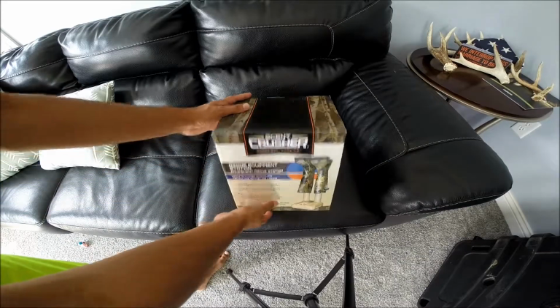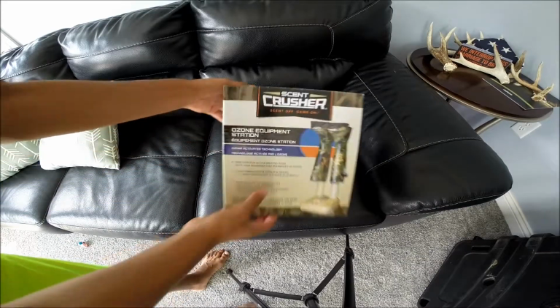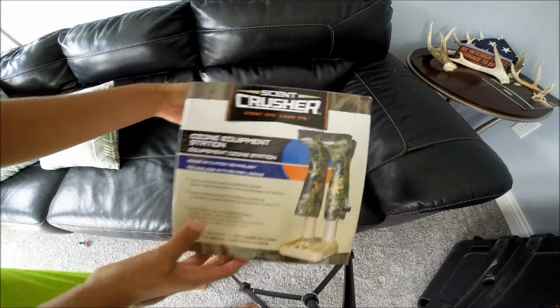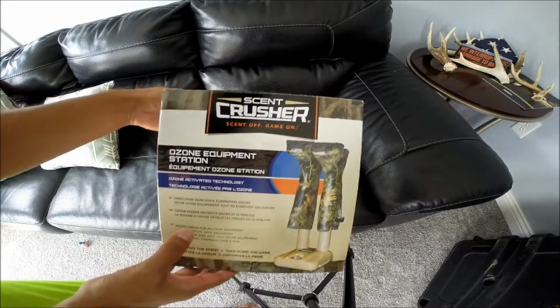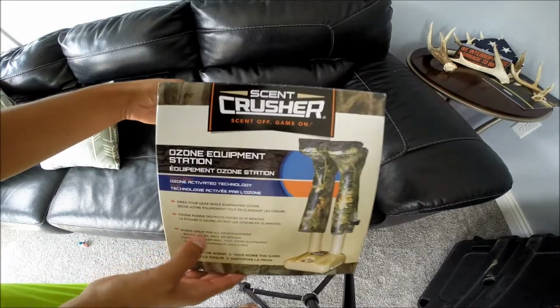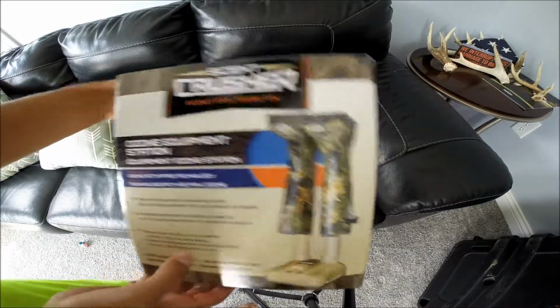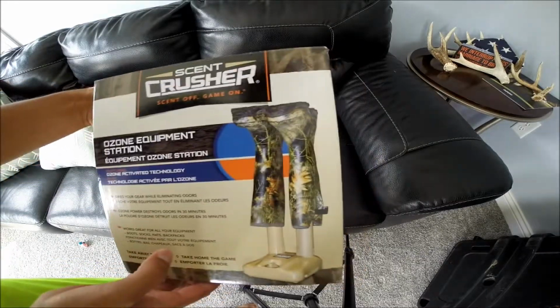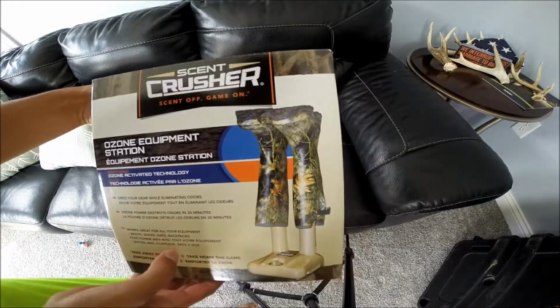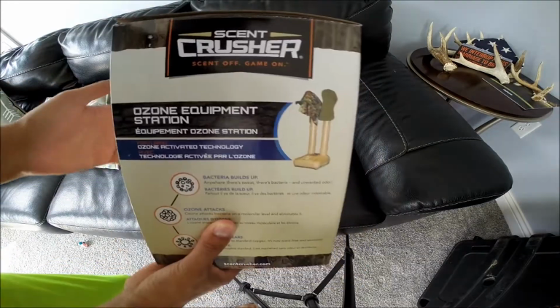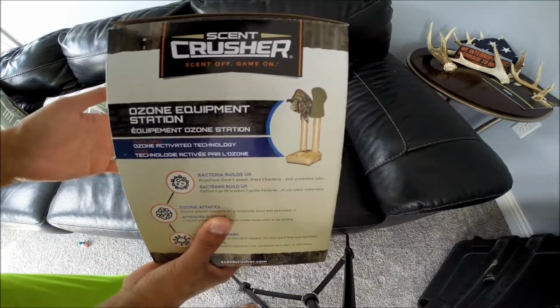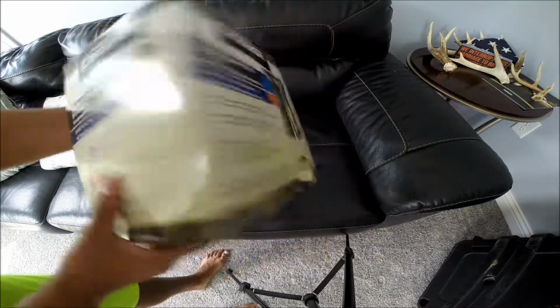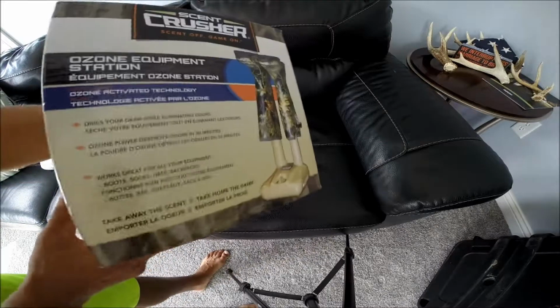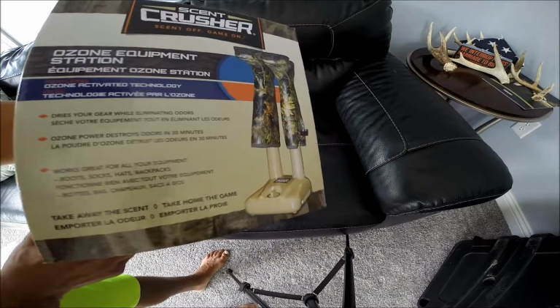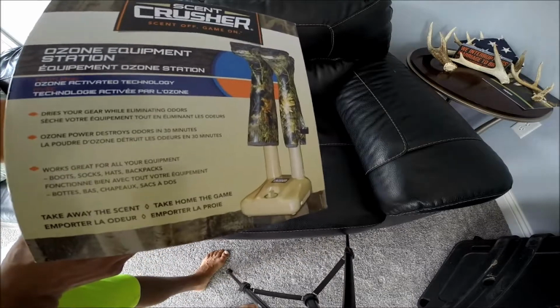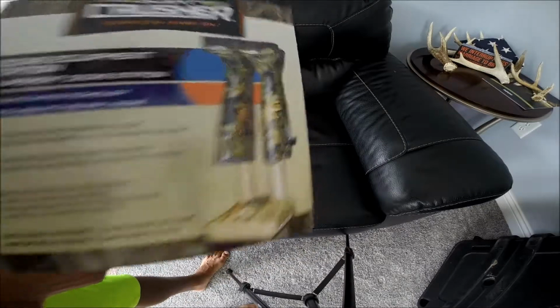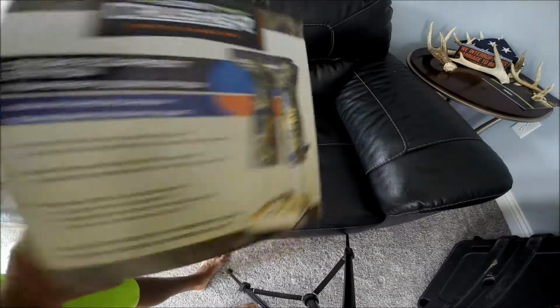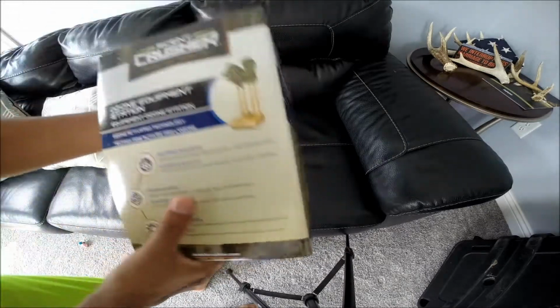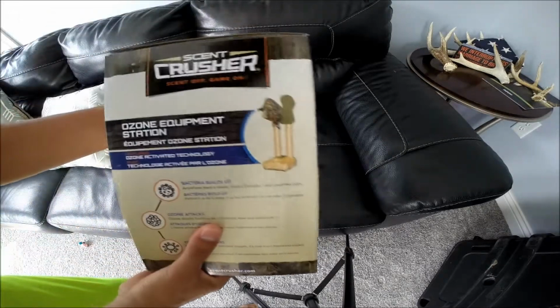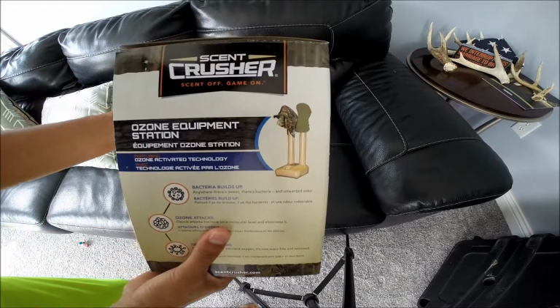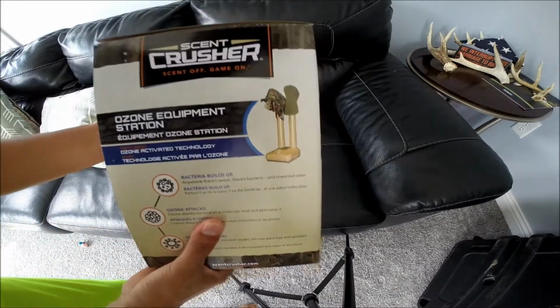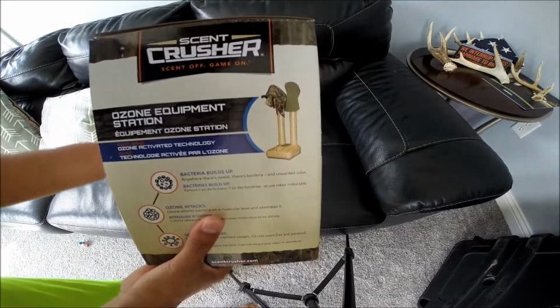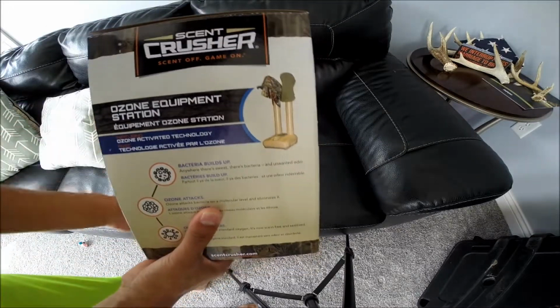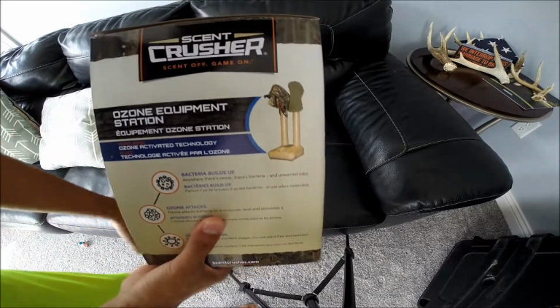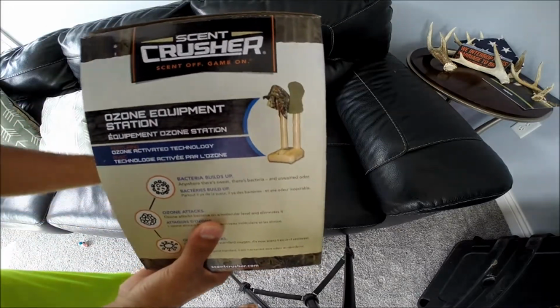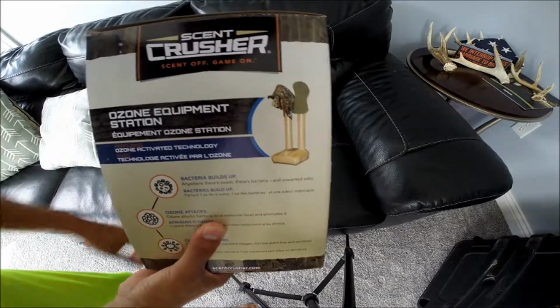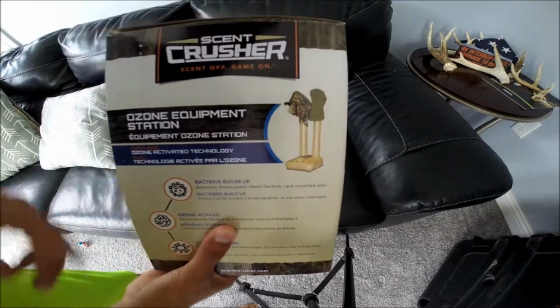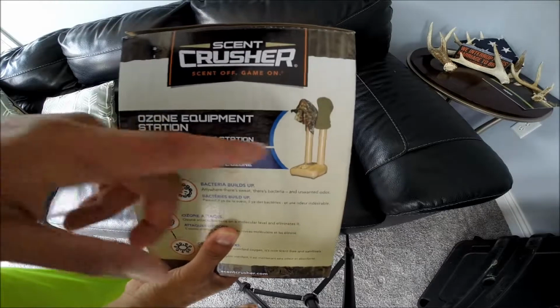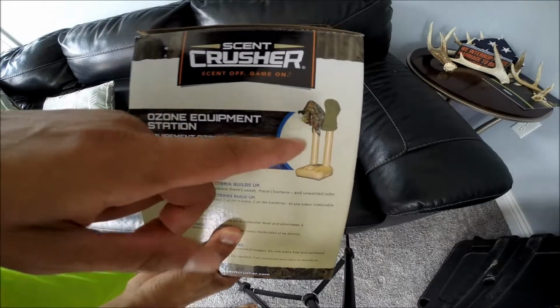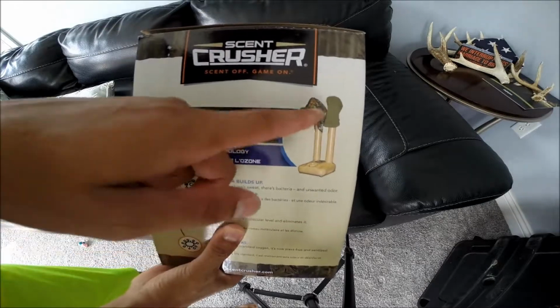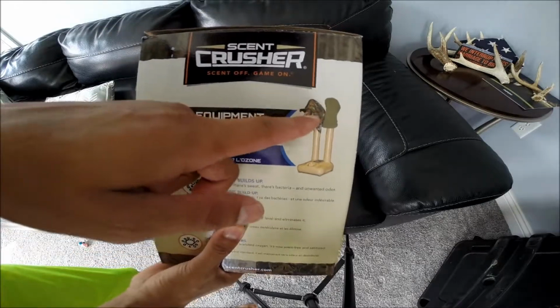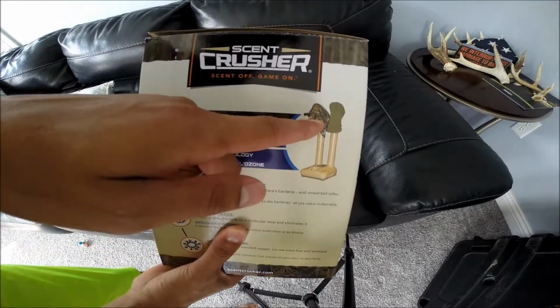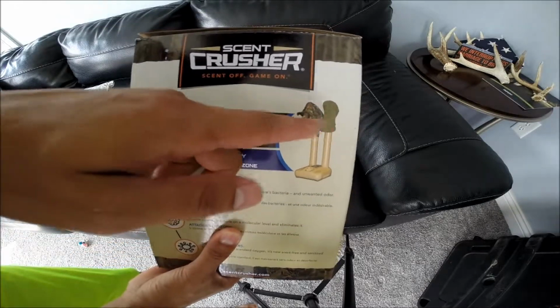So here's the Ozone Equipment Station. Not only is this equipment station good for your boots, shoes, hiking shoes, basketball shoes, running shoes, whatever.